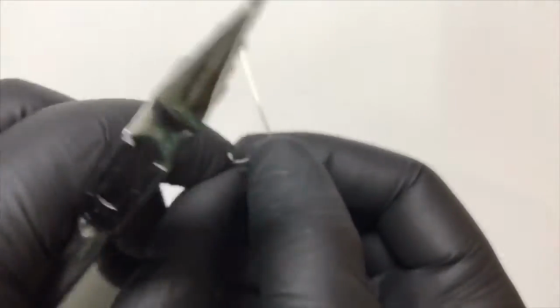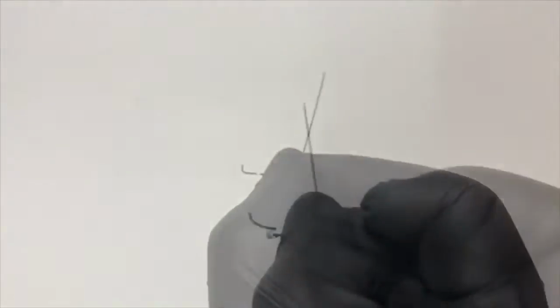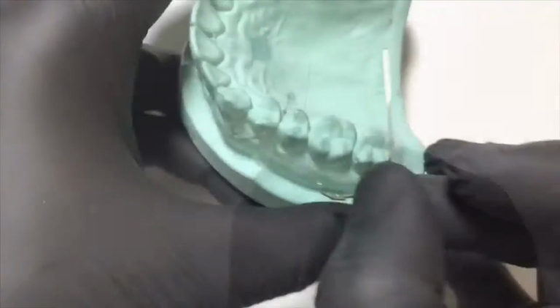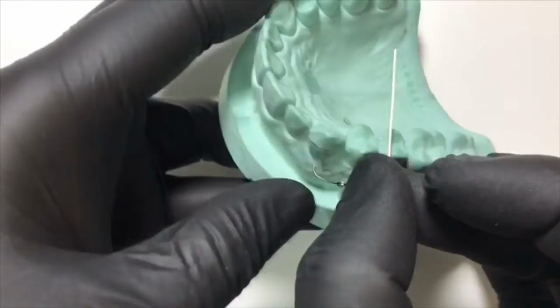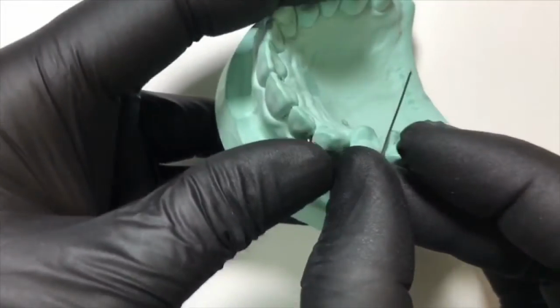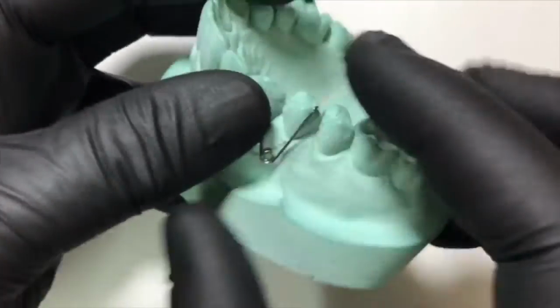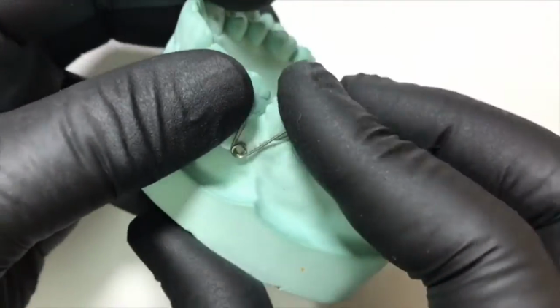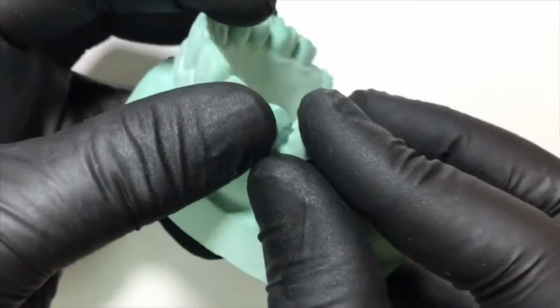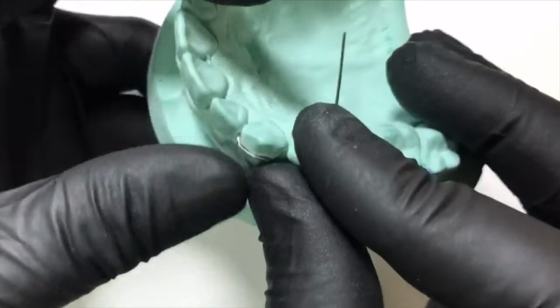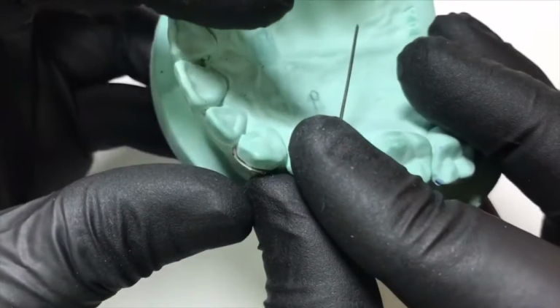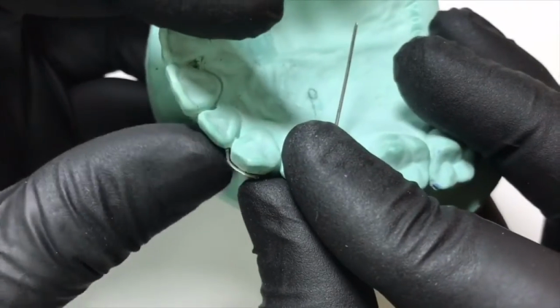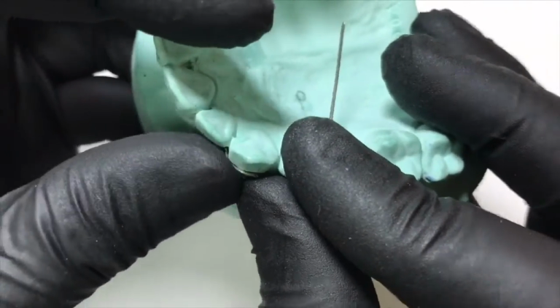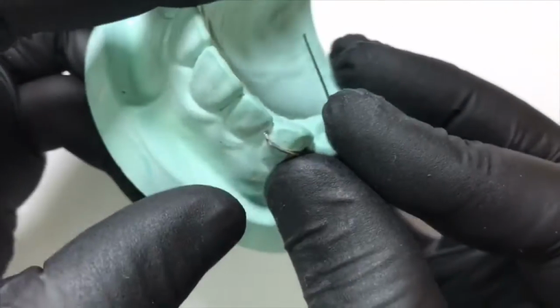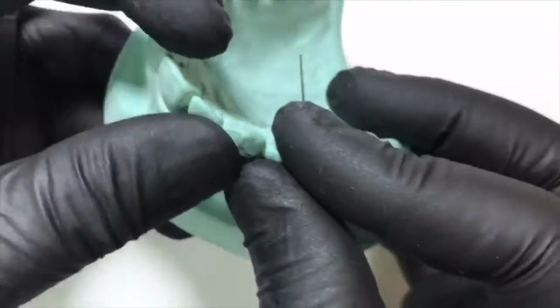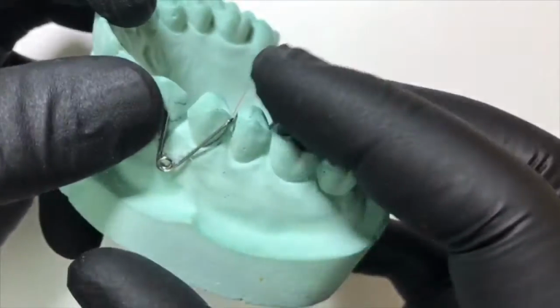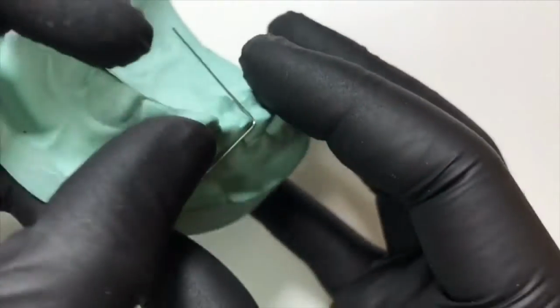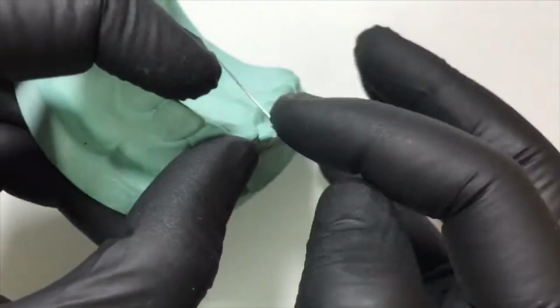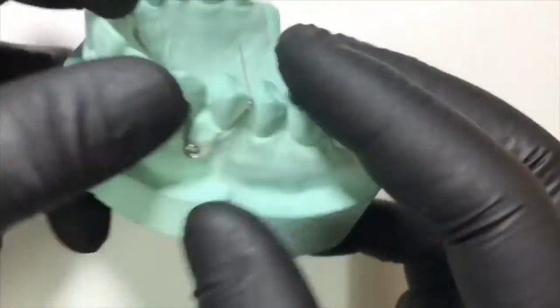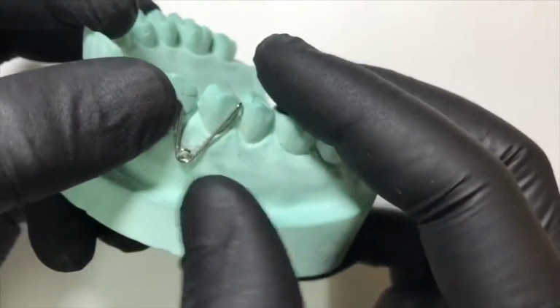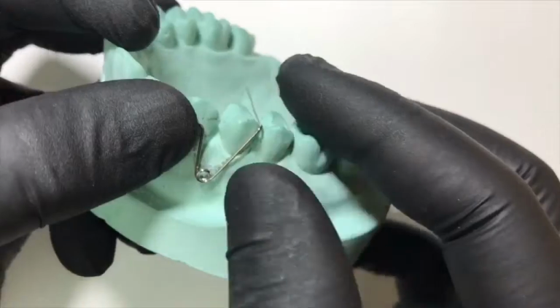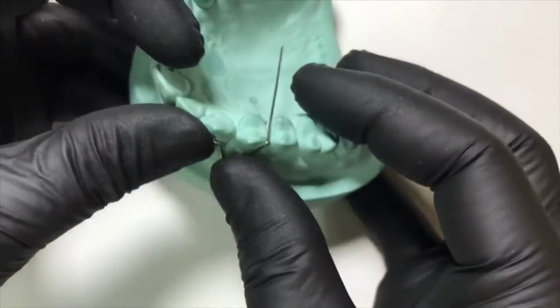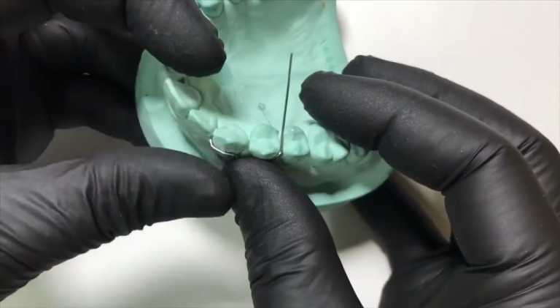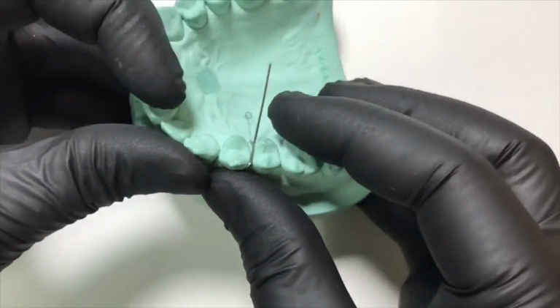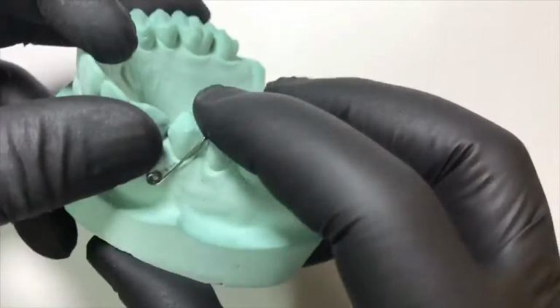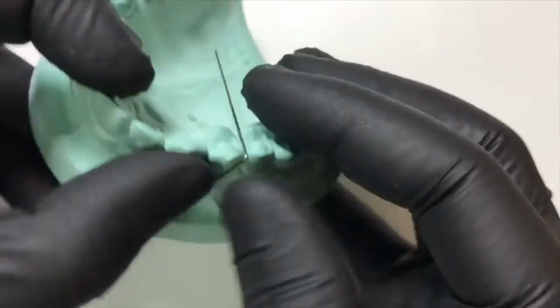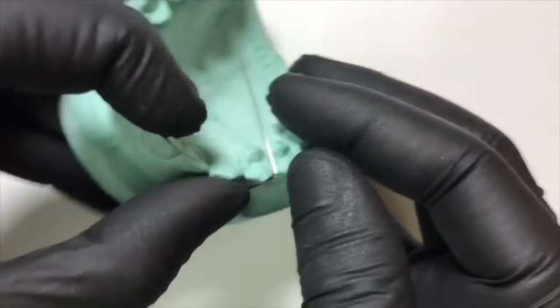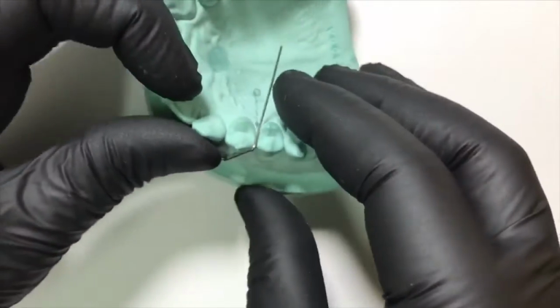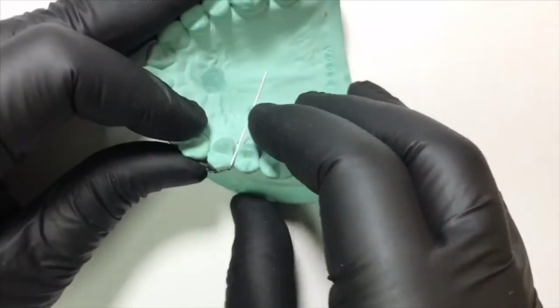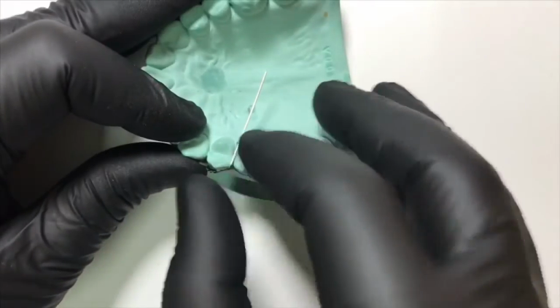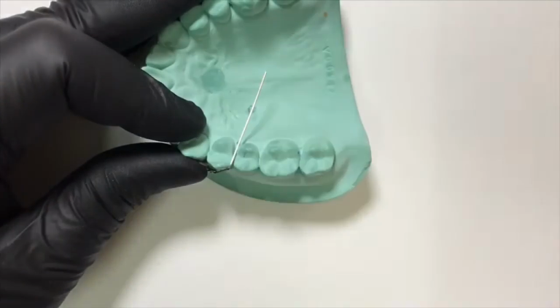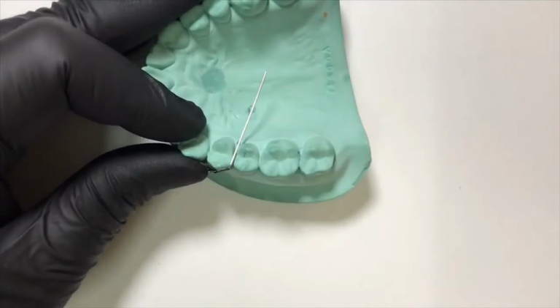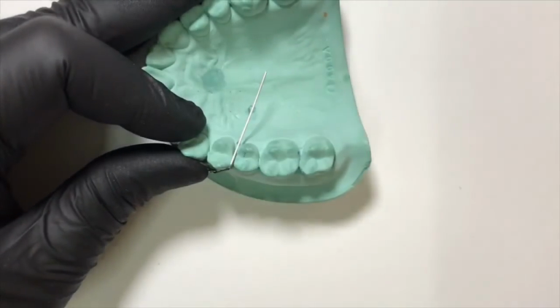We check the adaptation on the palatal aspect — it is now perfectly adapted and well into the embrasure. We can begin with the palatal adaptation on the retentive arm.